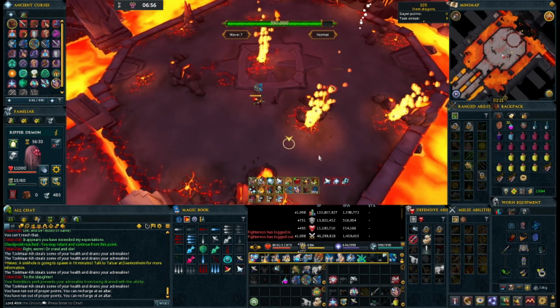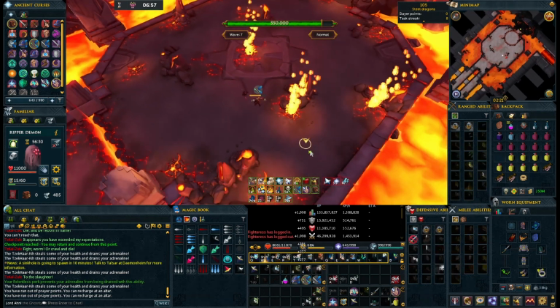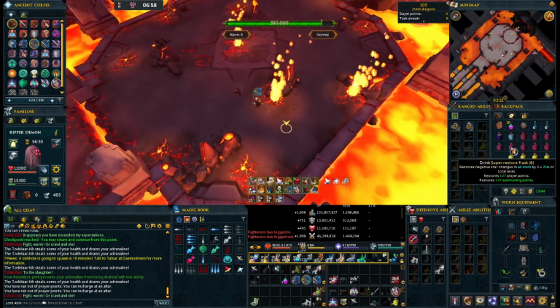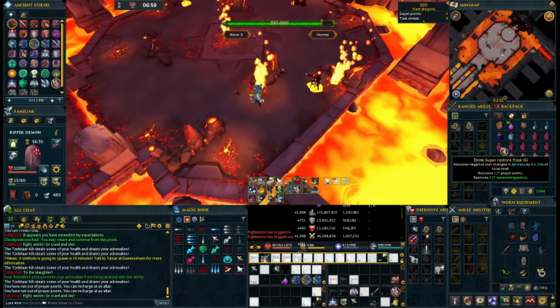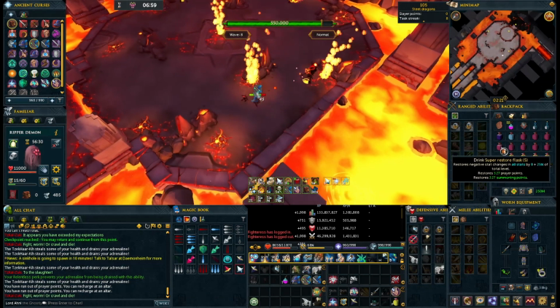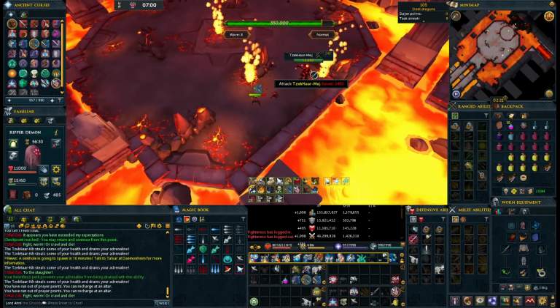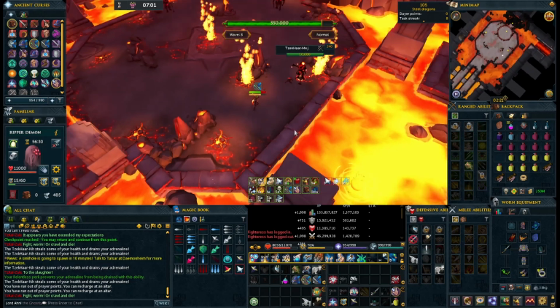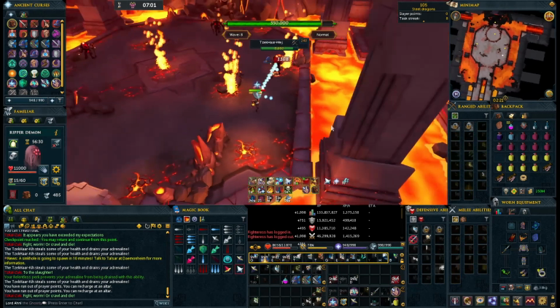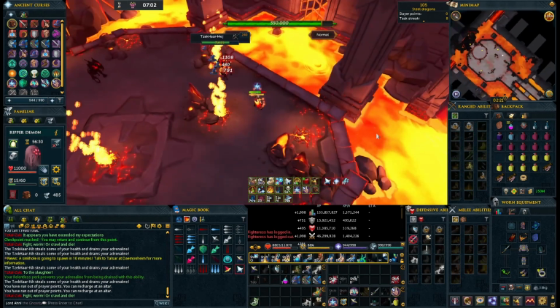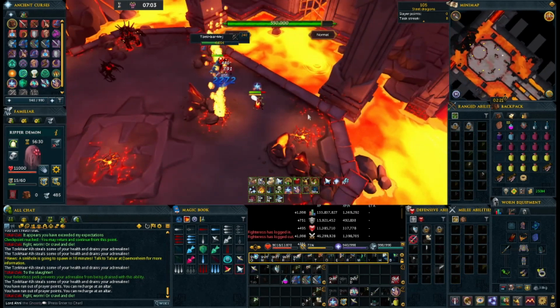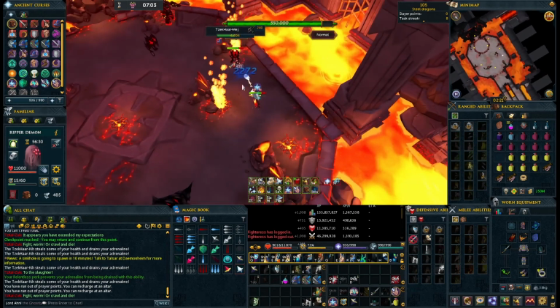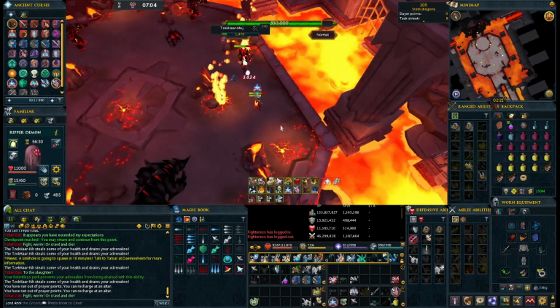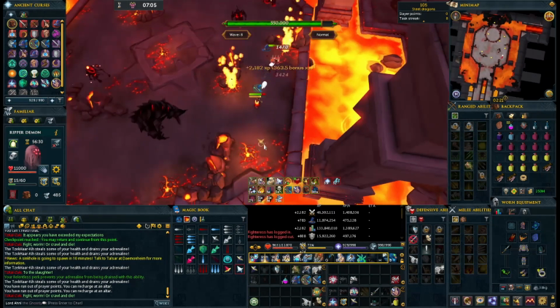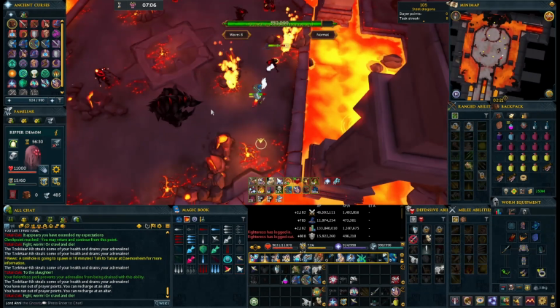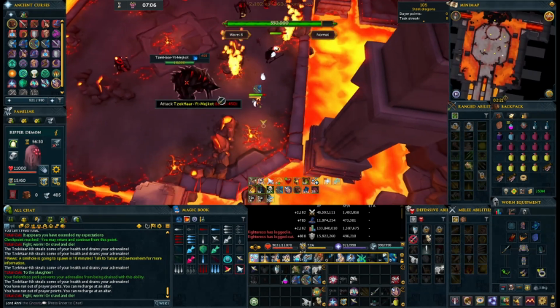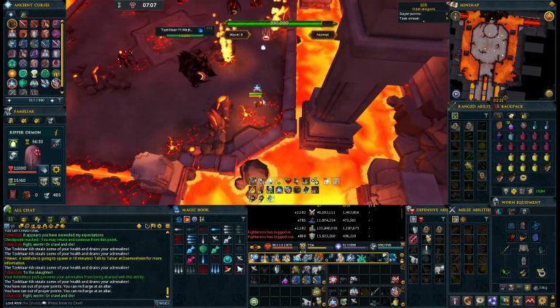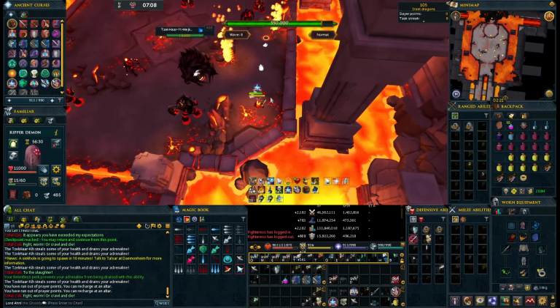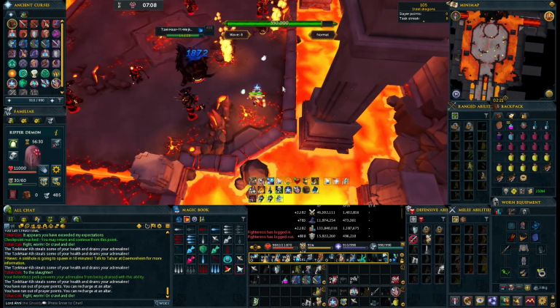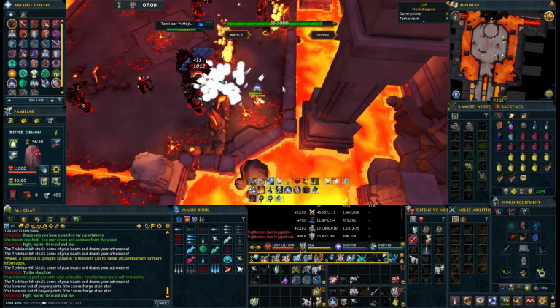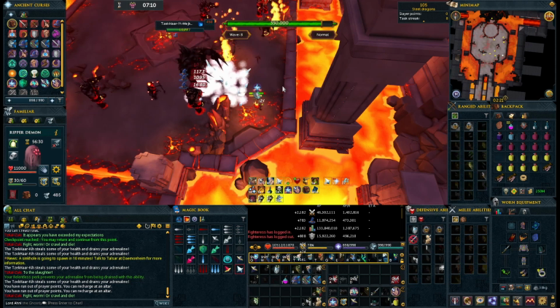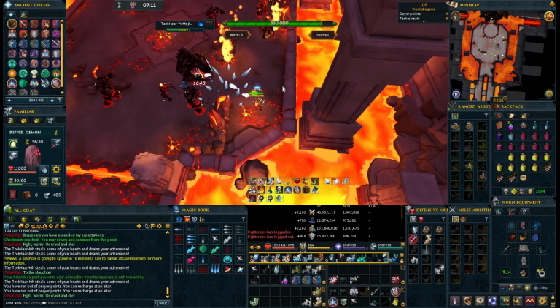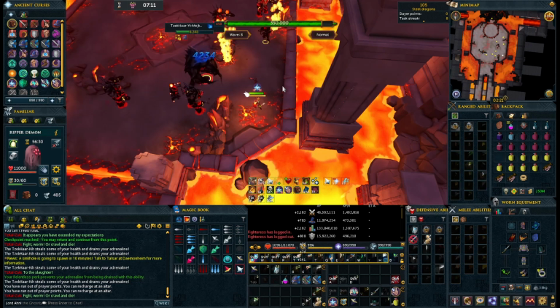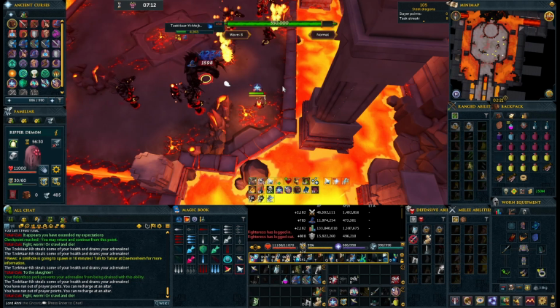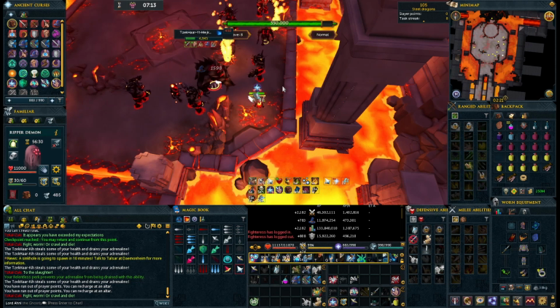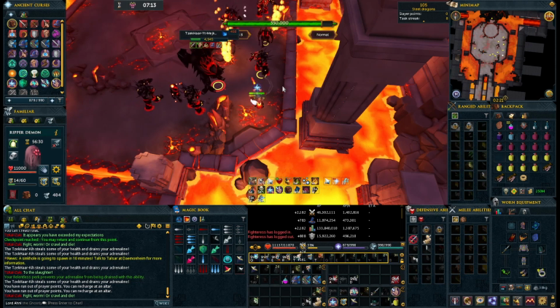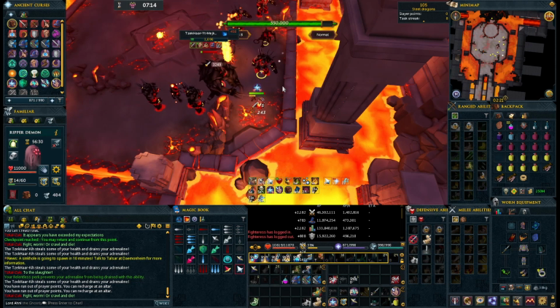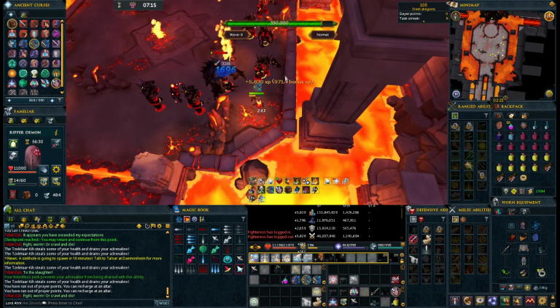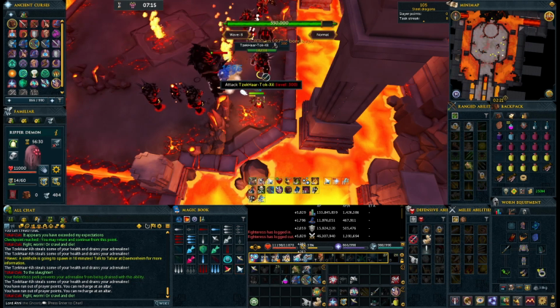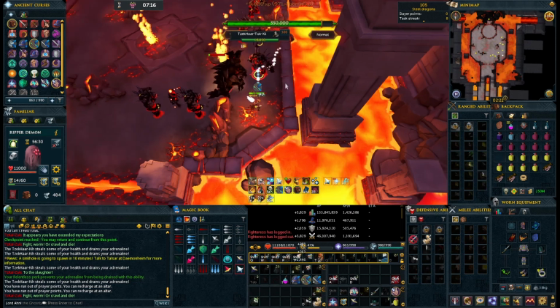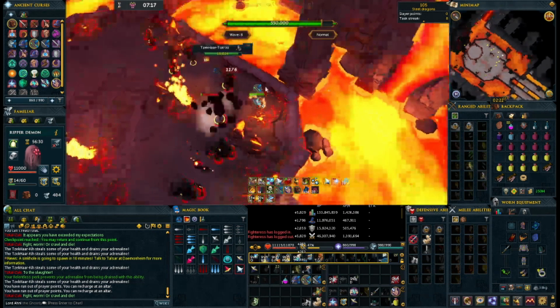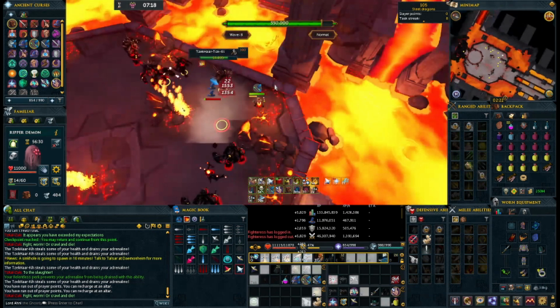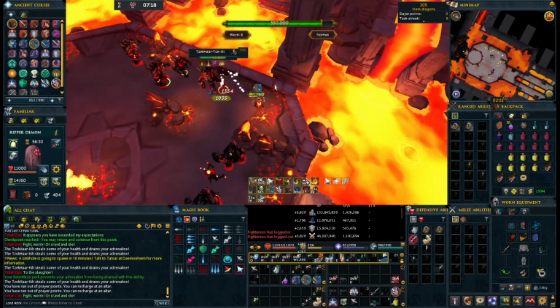It's pretty simple from this point until the next Igneous wave. All you have to do is maintain your positioning in your southeastern safe spot and keep killing things, starting with your priority targets and then the rest of the wave.